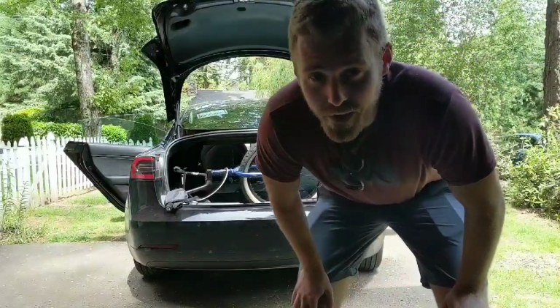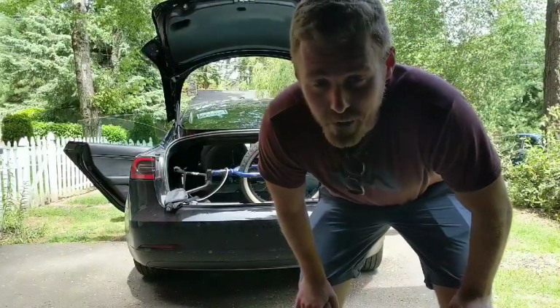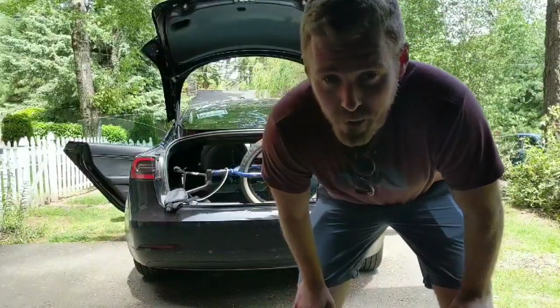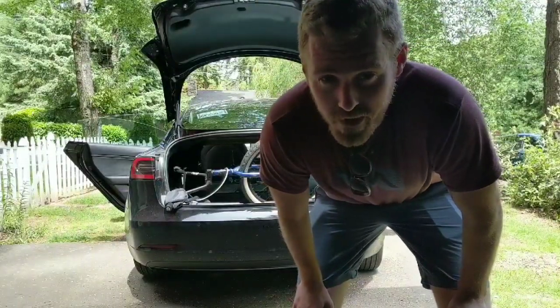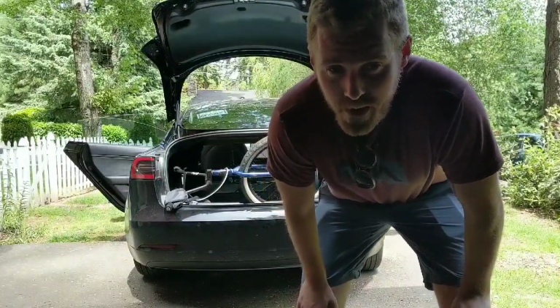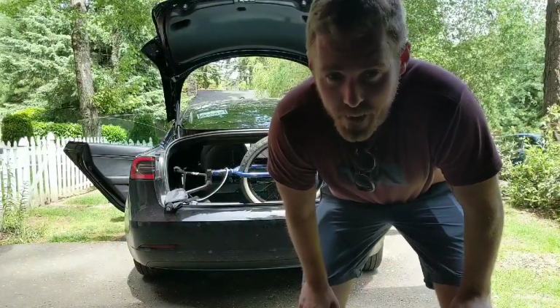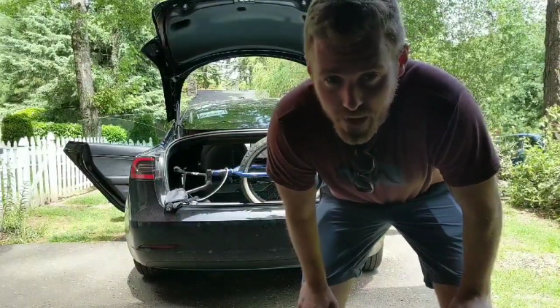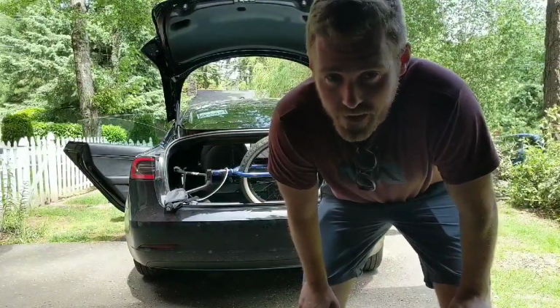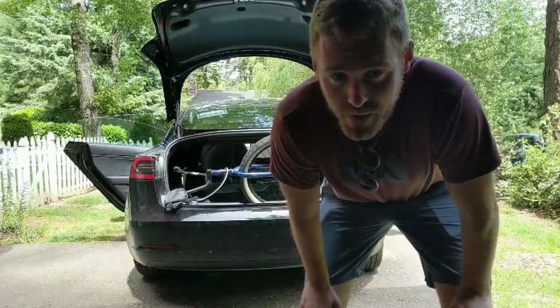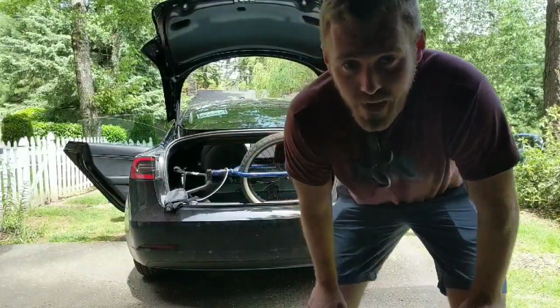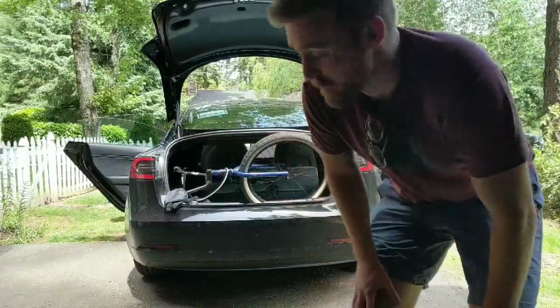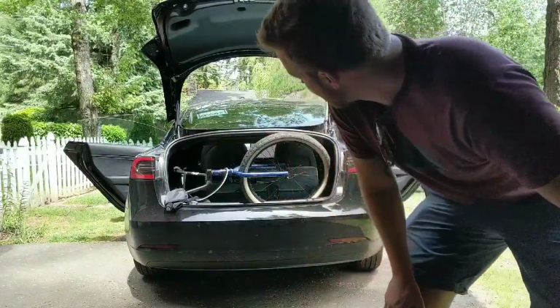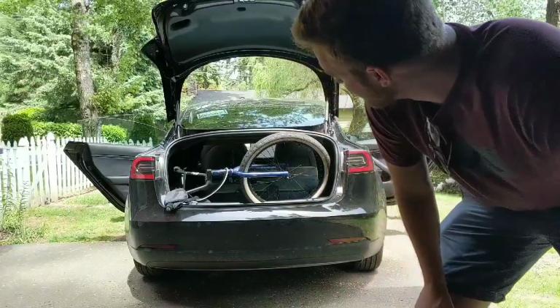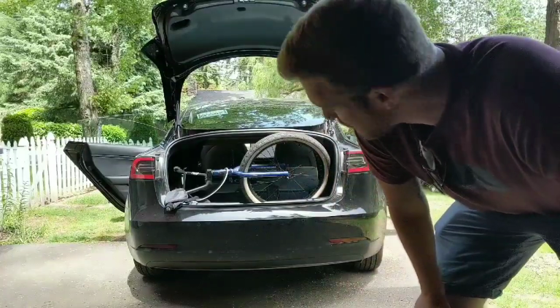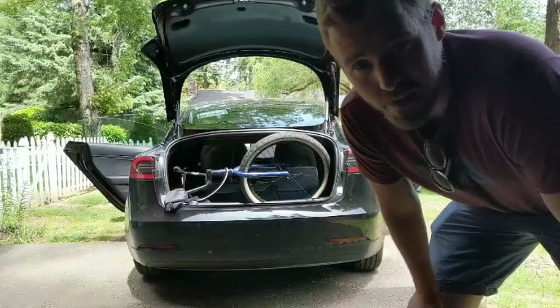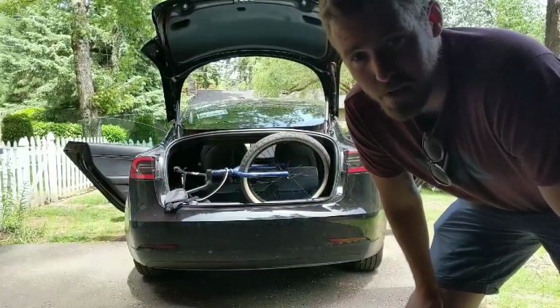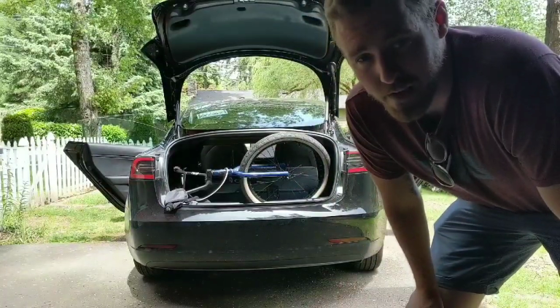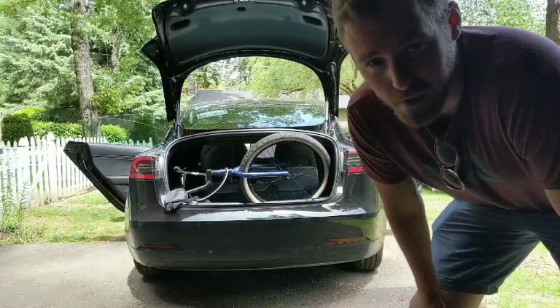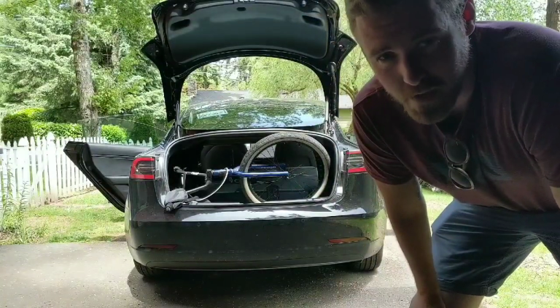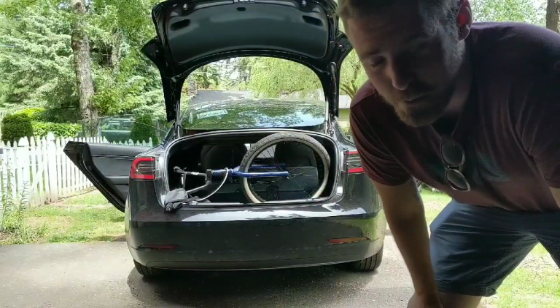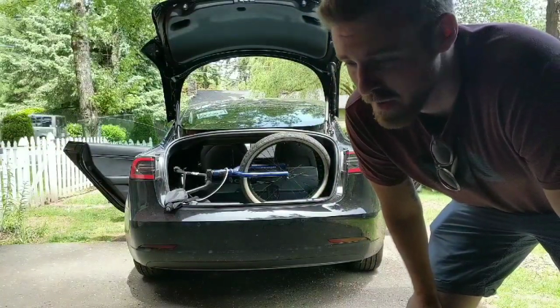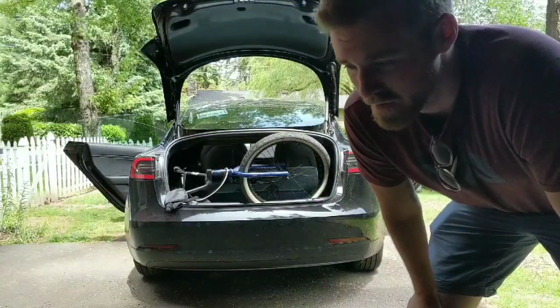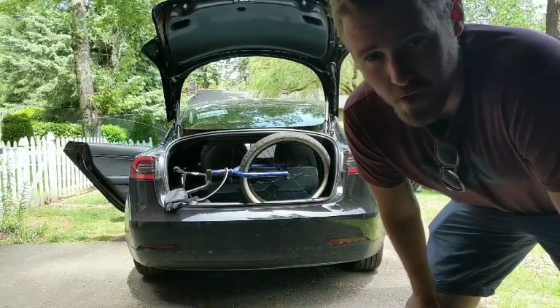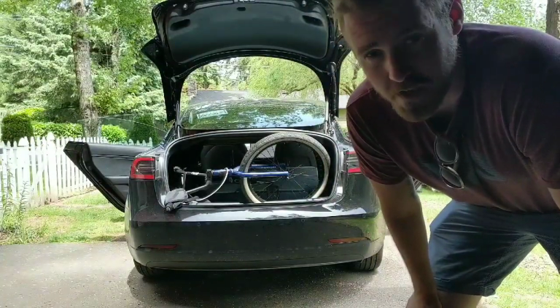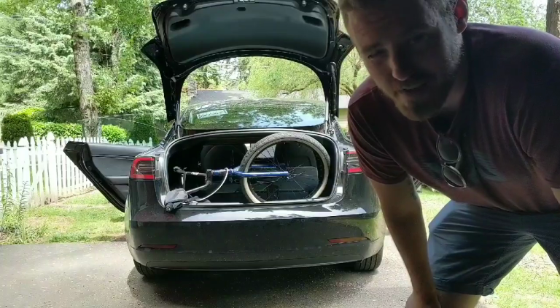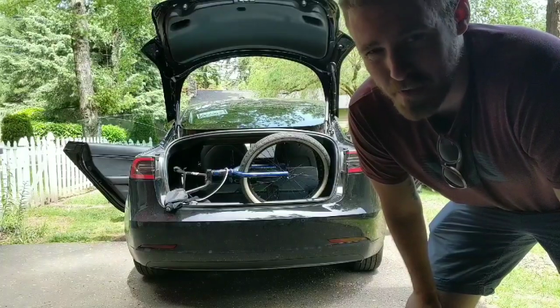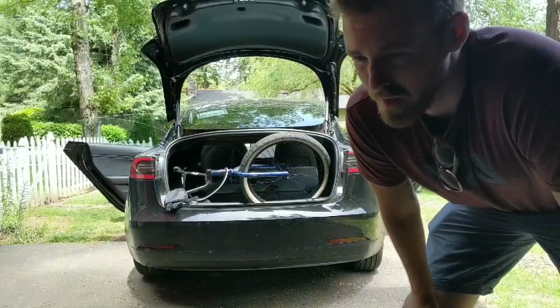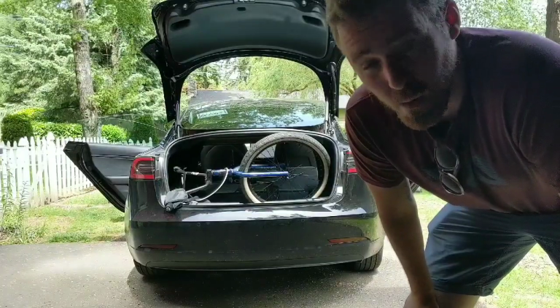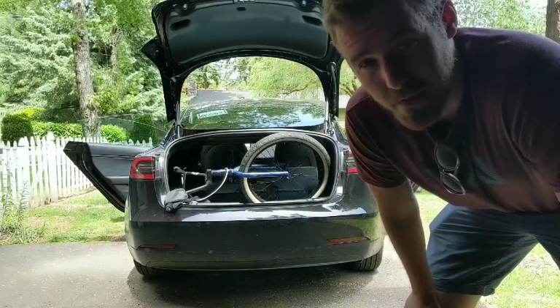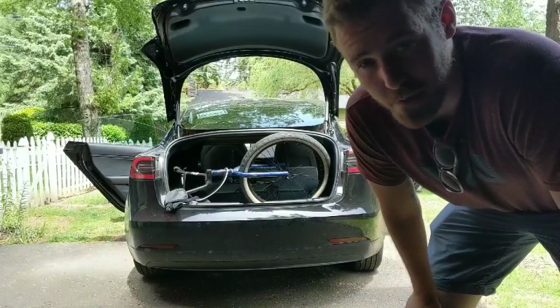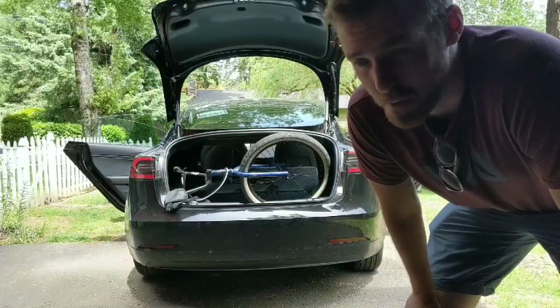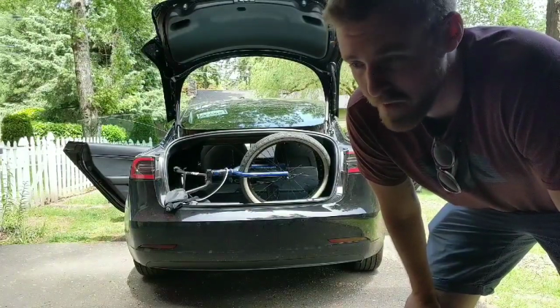Alright, so unfortunately I wasn't able to get my bike inside of the trunk. I got it pretty damn close, but the wheel and the handlebar is poking out a little bit. It's a 24-inch BMX style bike, so if you have a 20-inch BMX bike, it would probably fit.